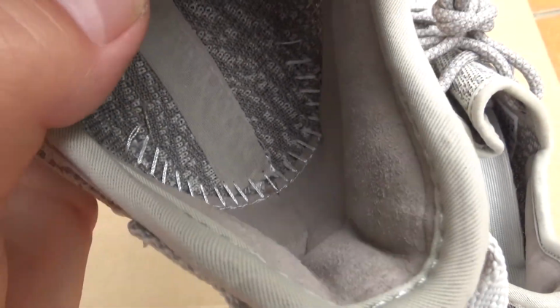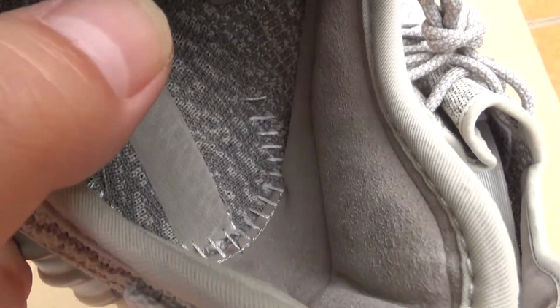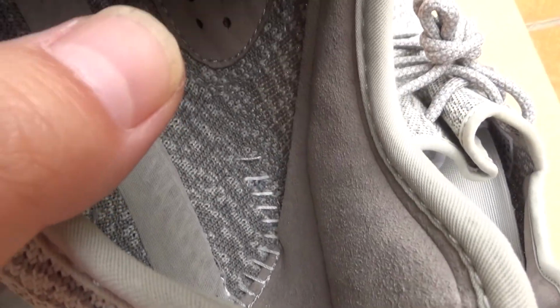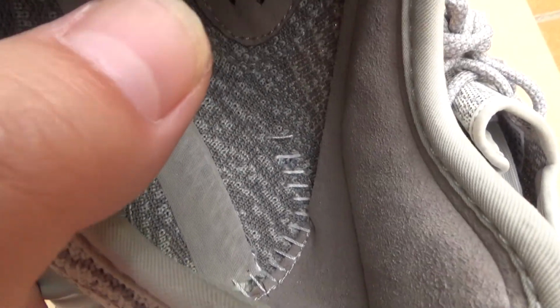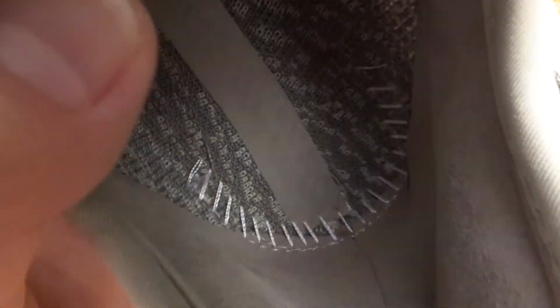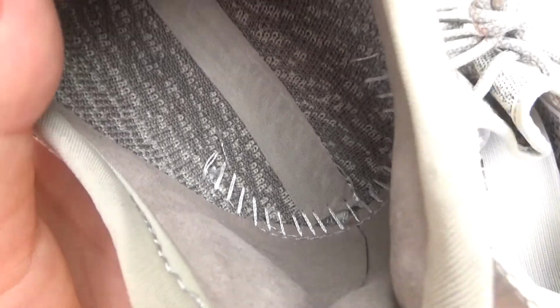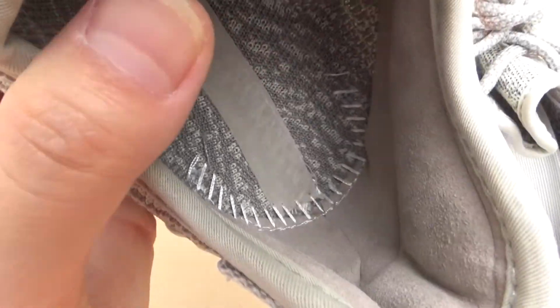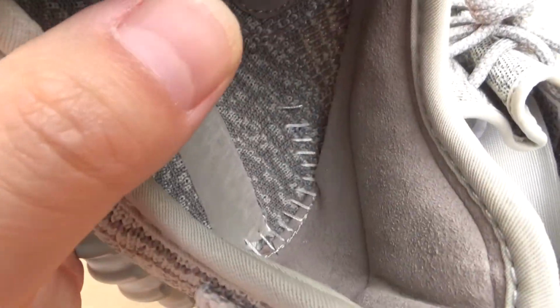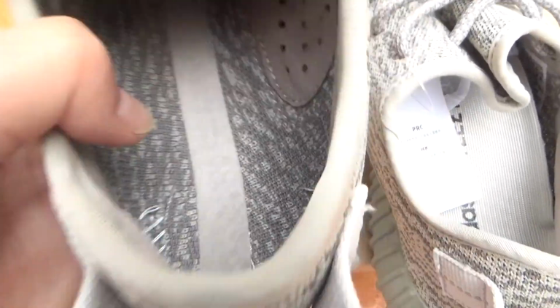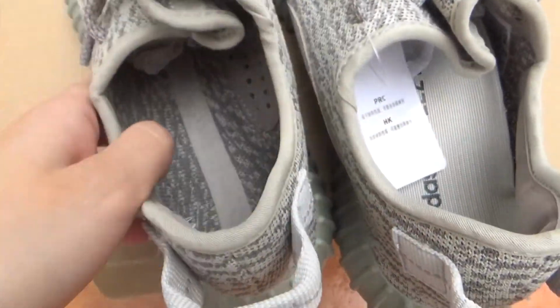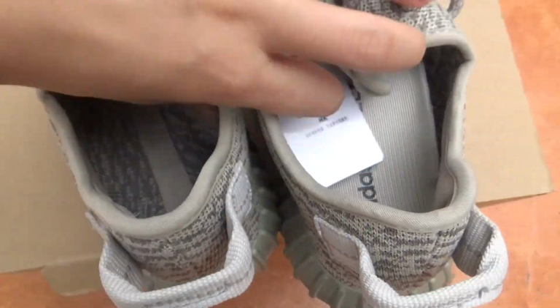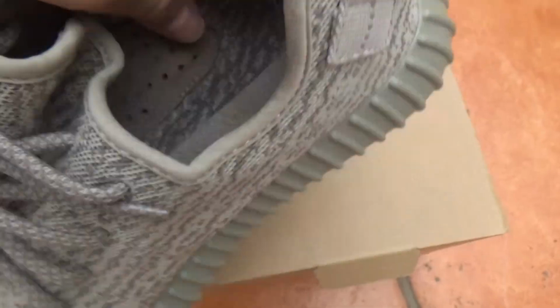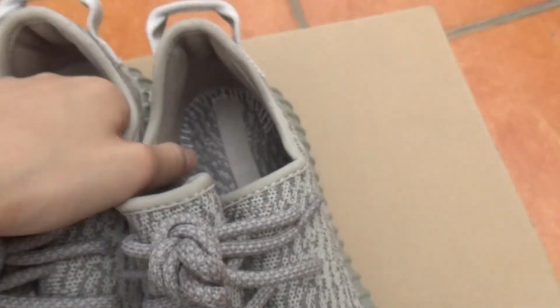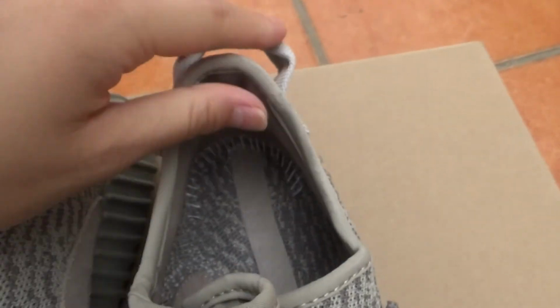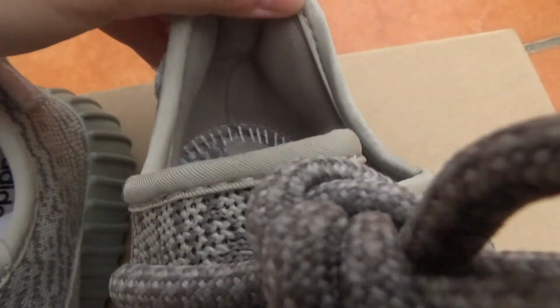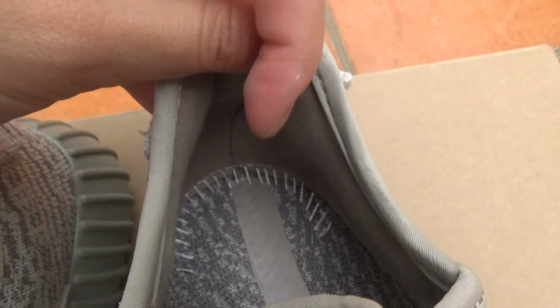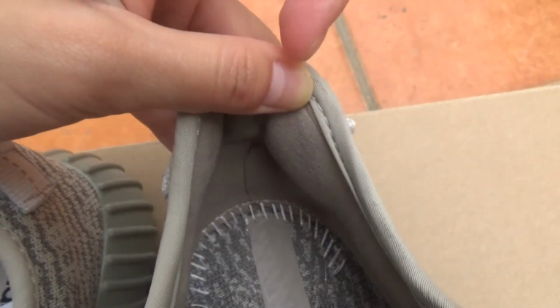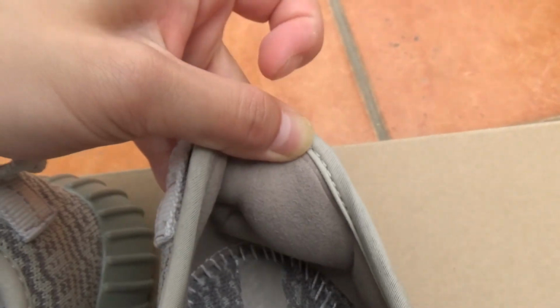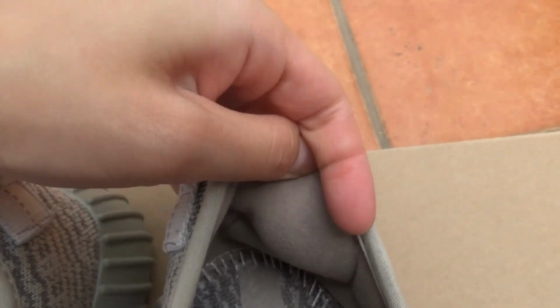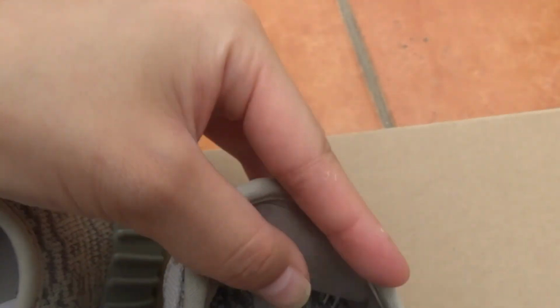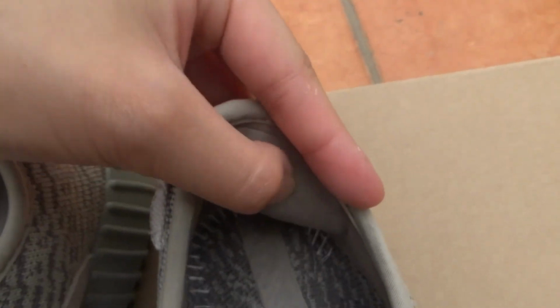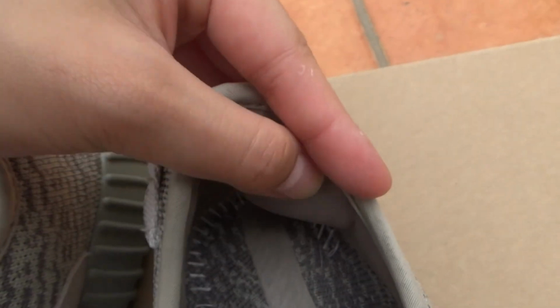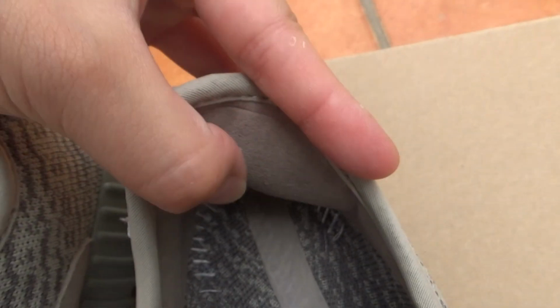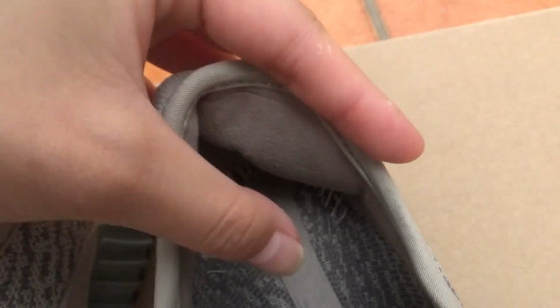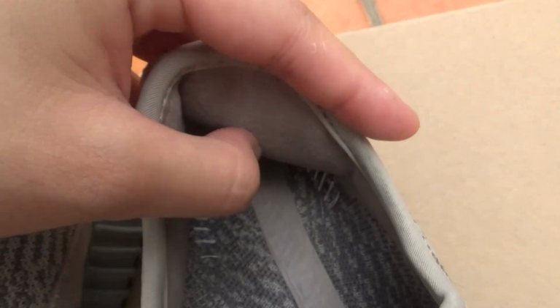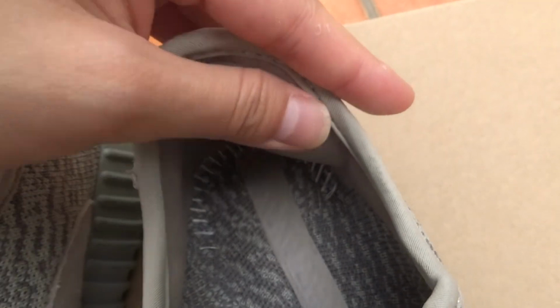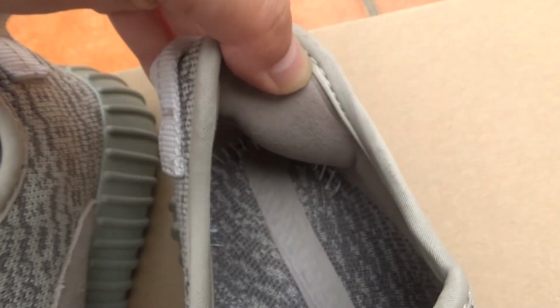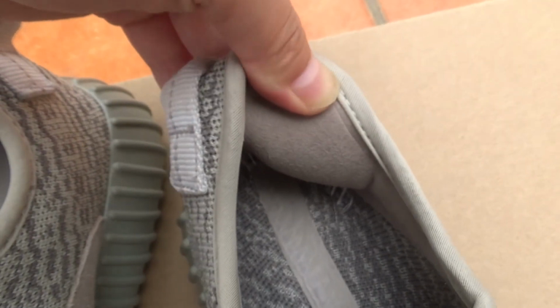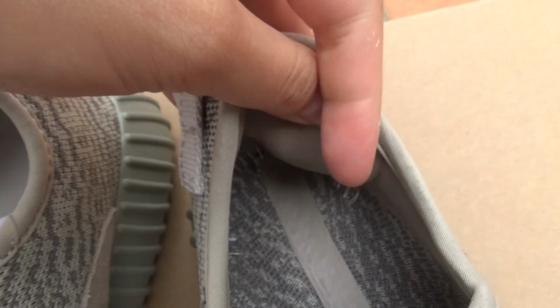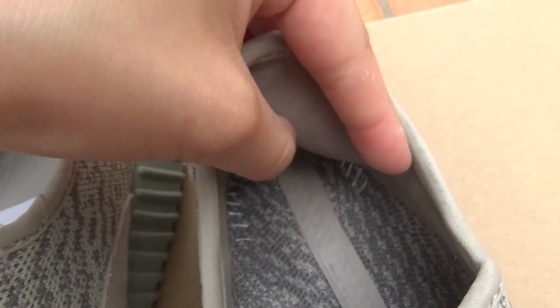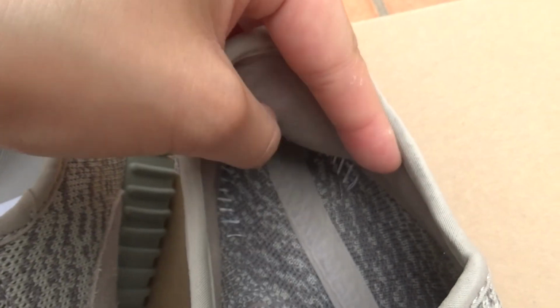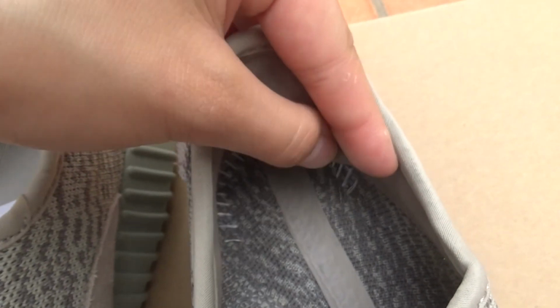The stitching inside is very perfect. Please check this part — here they use very smooth materials. It's very comfortable.